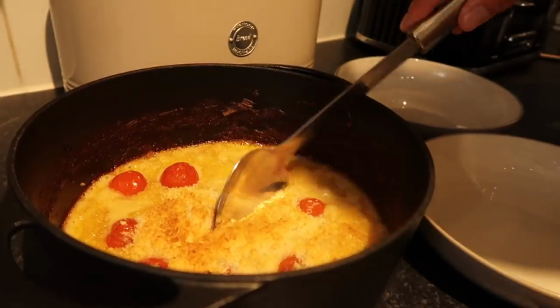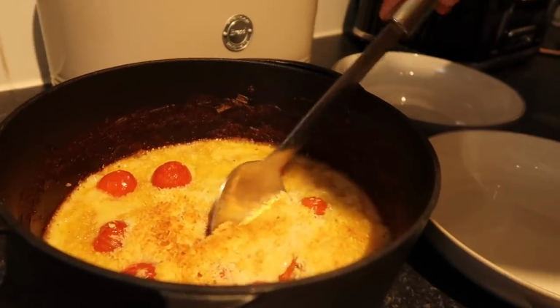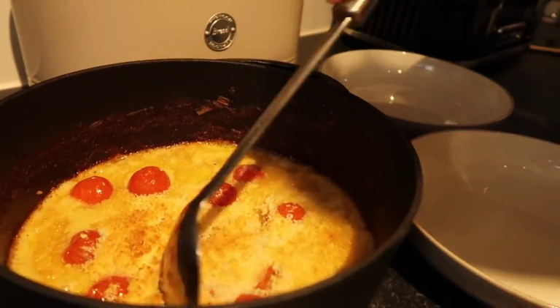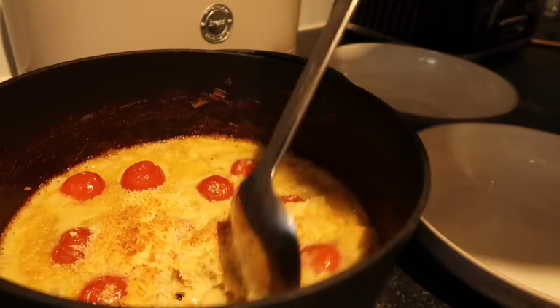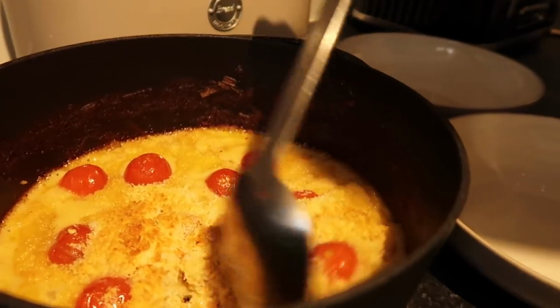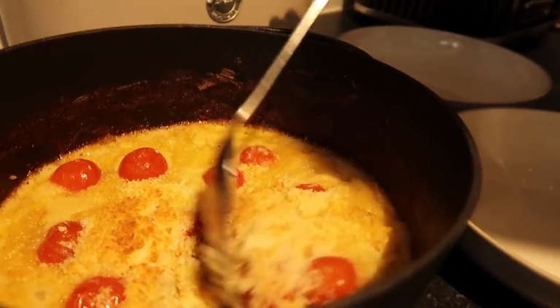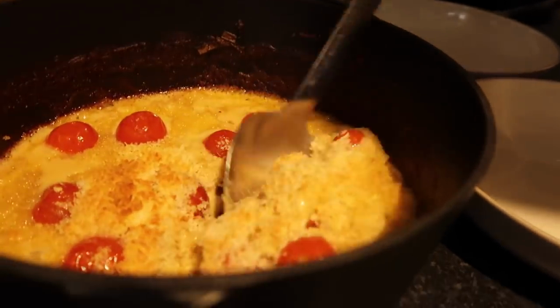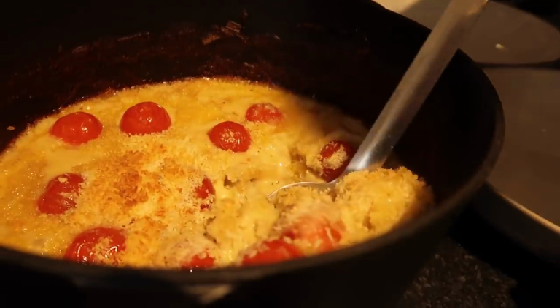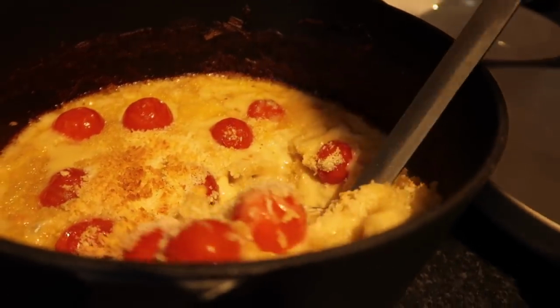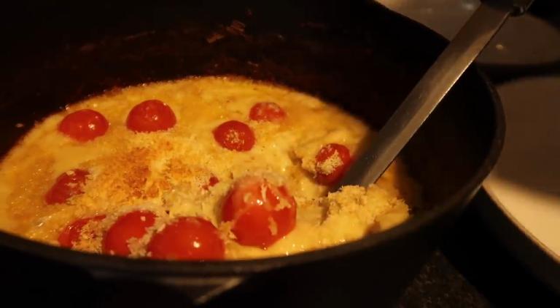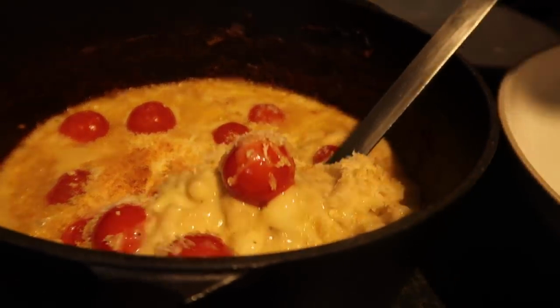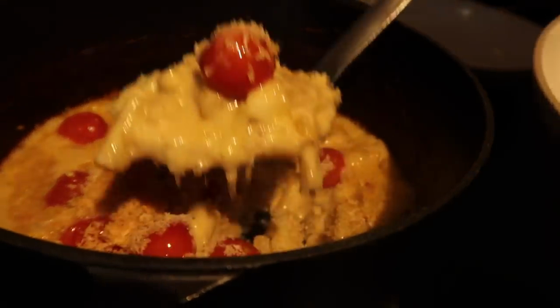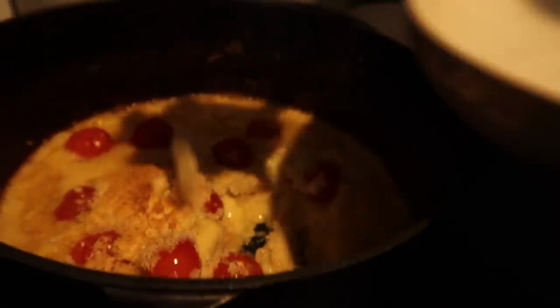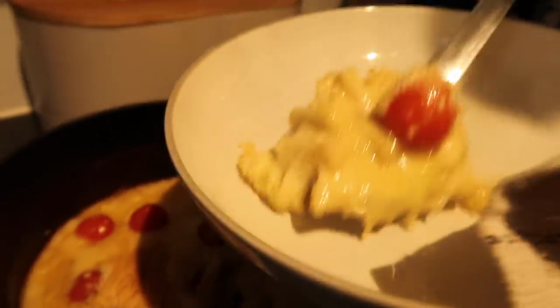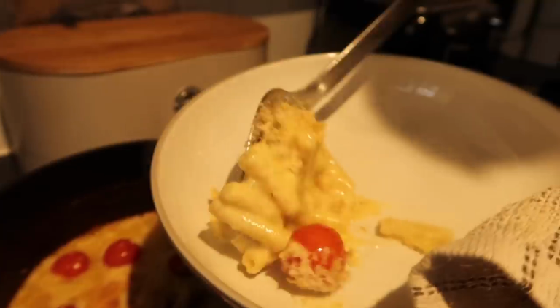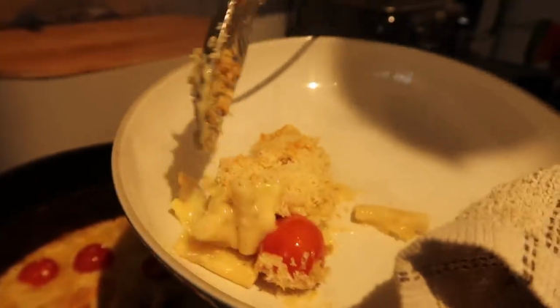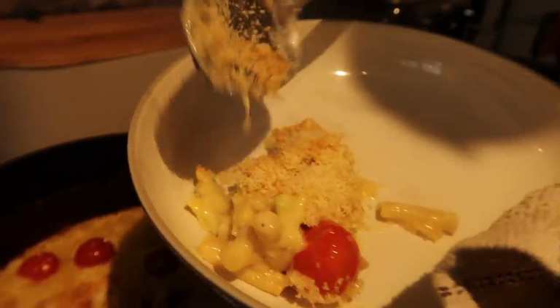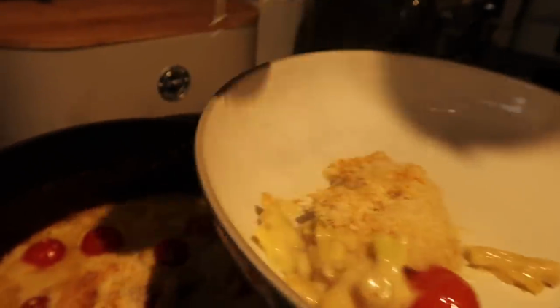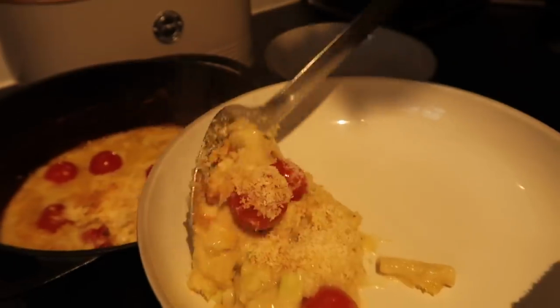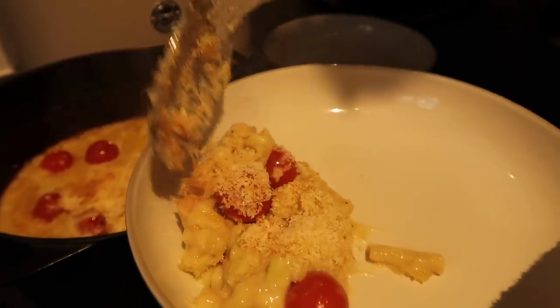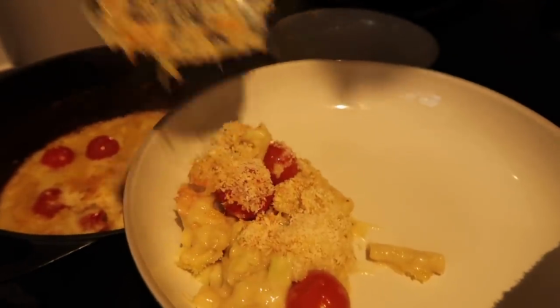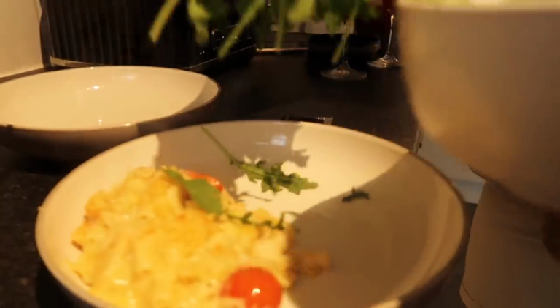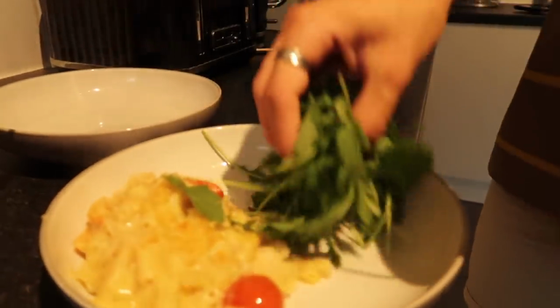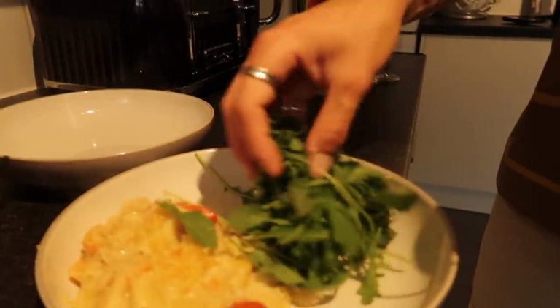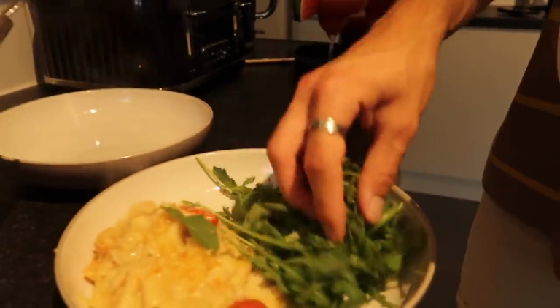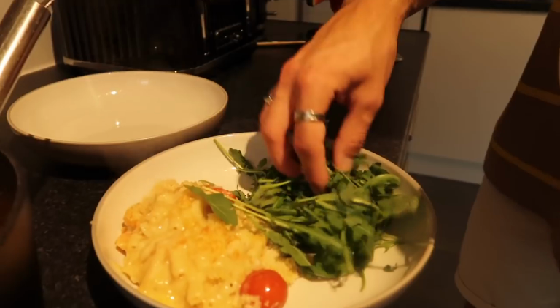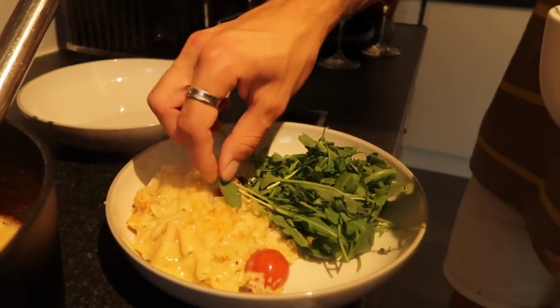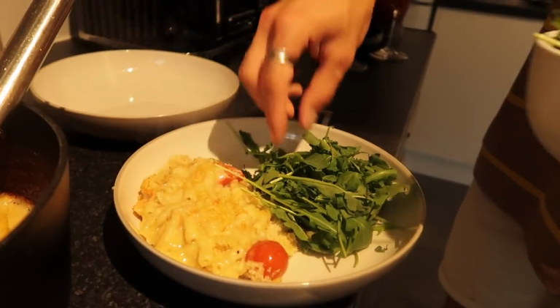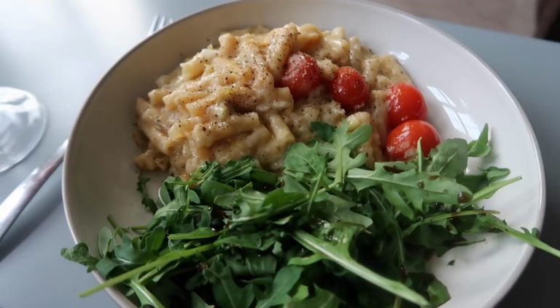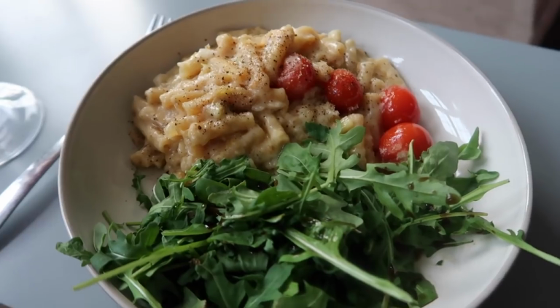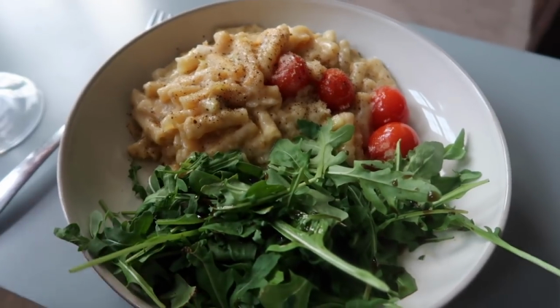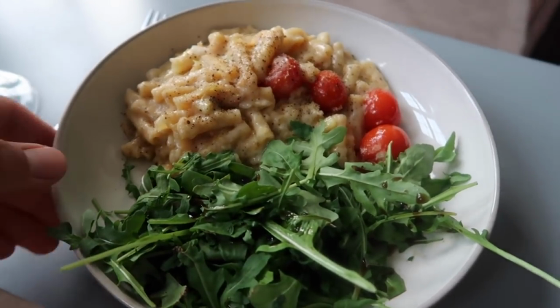Oh my goodness, look at that — amazing! The tomatoes just start to bake and go super juicy in the middle. You can just serve that up. Honestly this just makes me so excited — it's one of the best mac and cheeses I've ever had. So simple, just with a nice rocket side salad and a bit of balsamic vinegar.